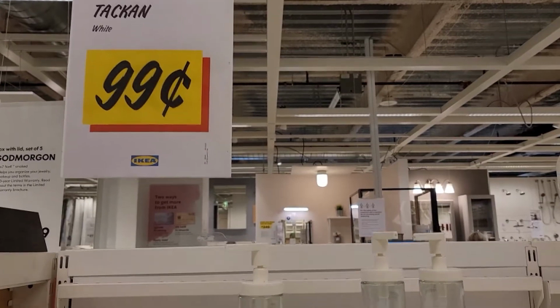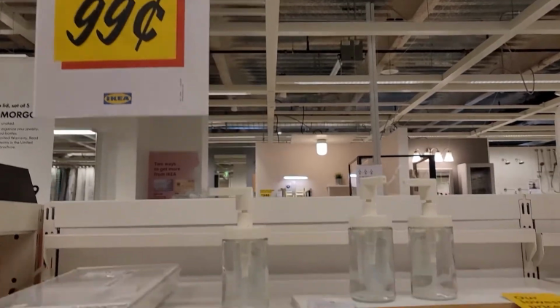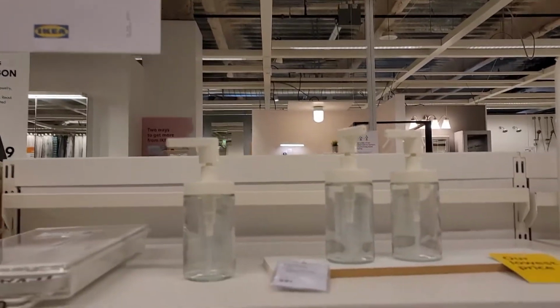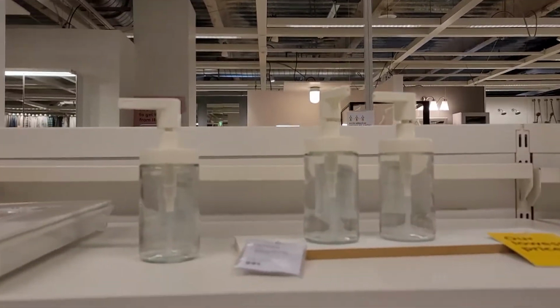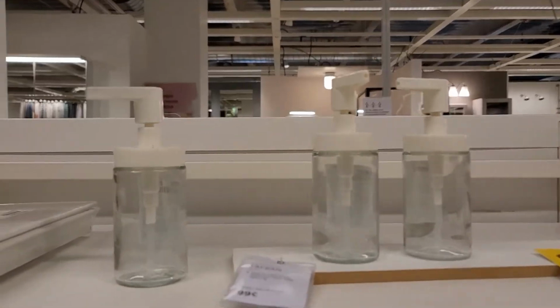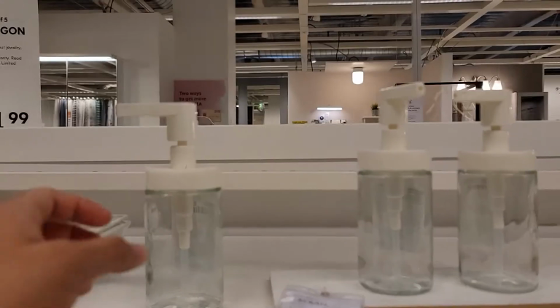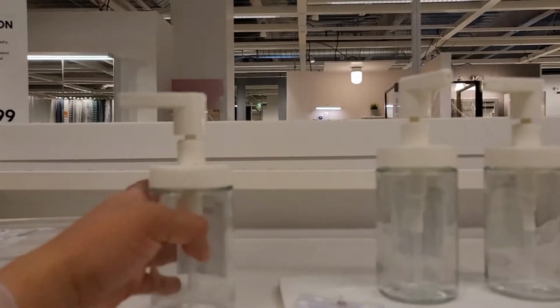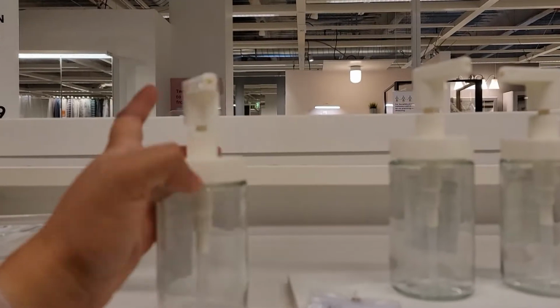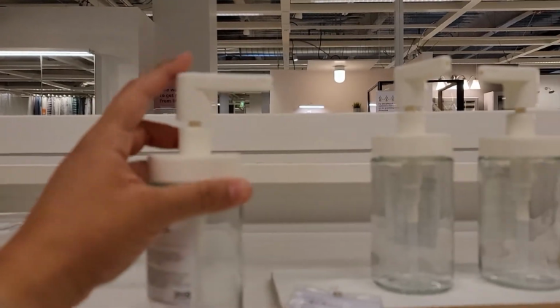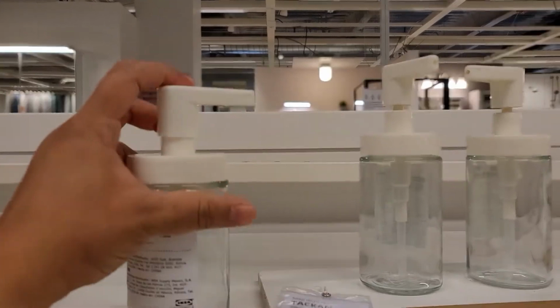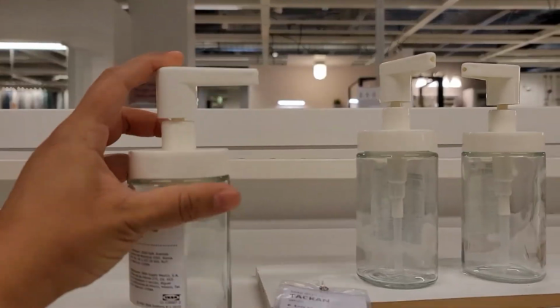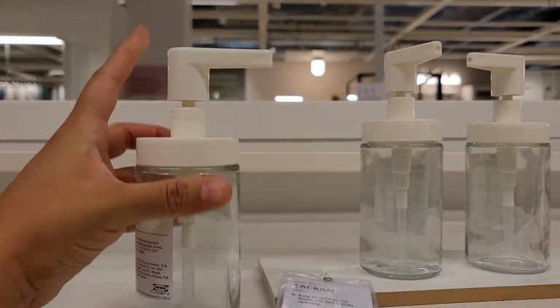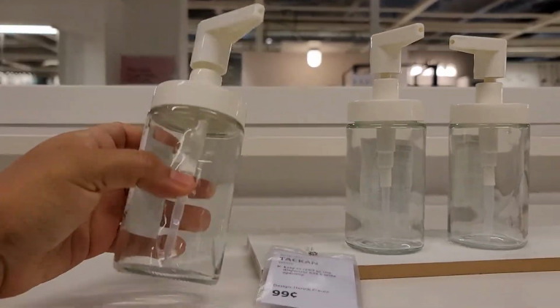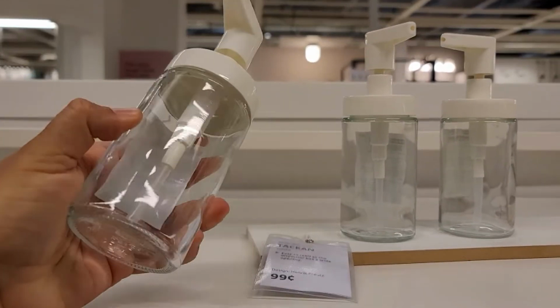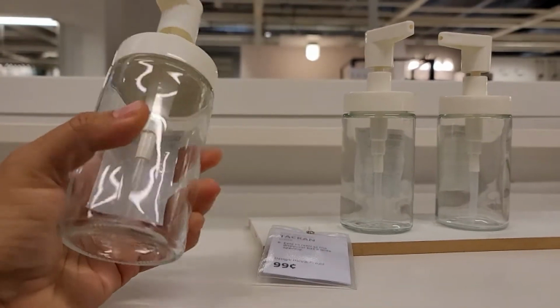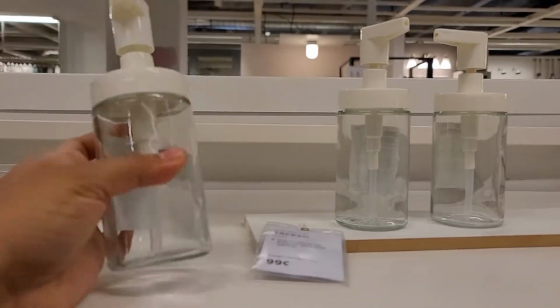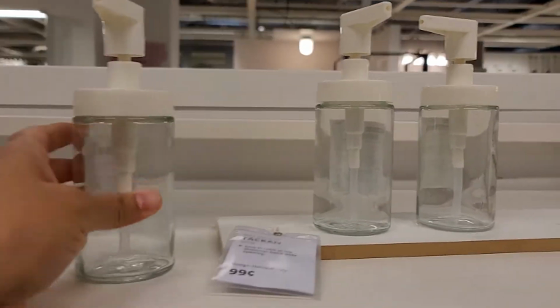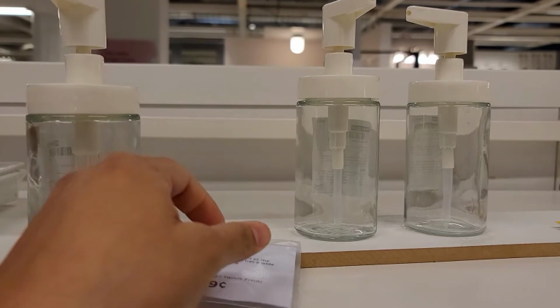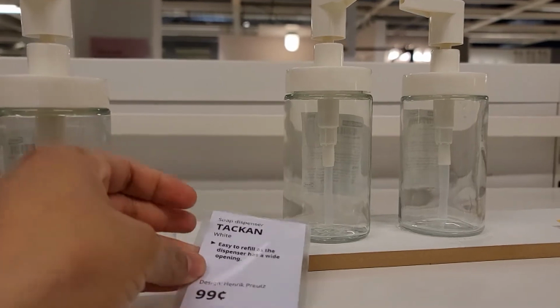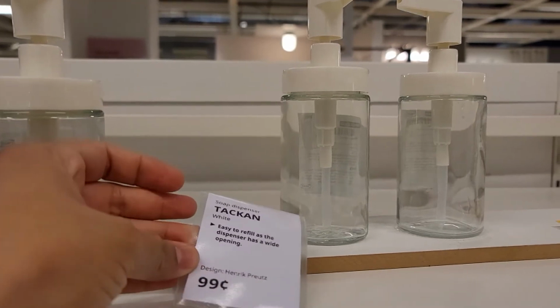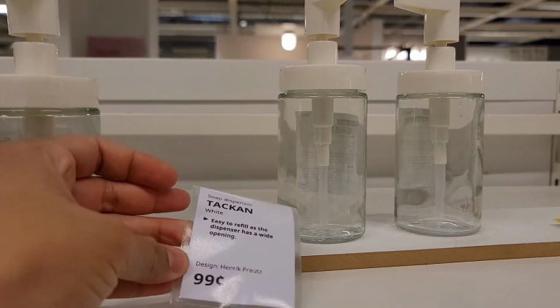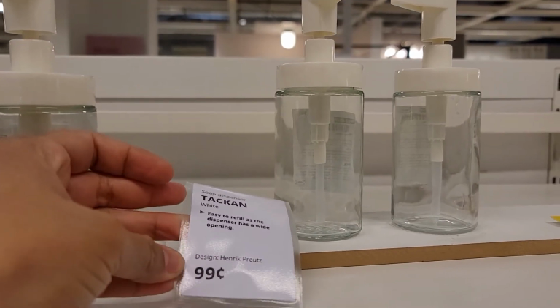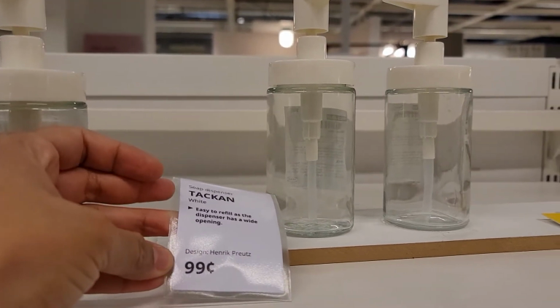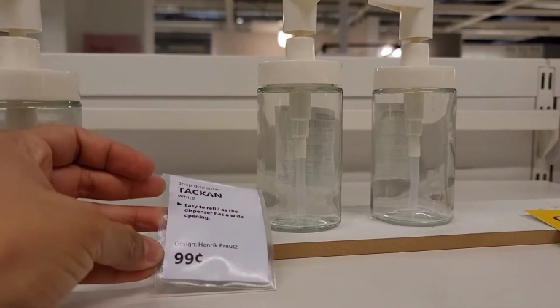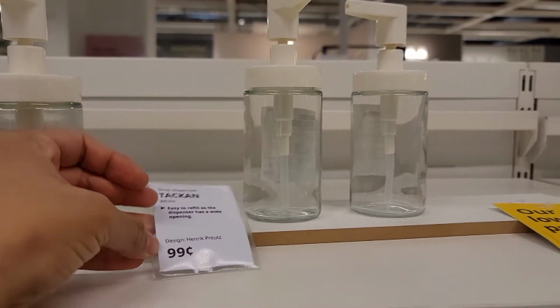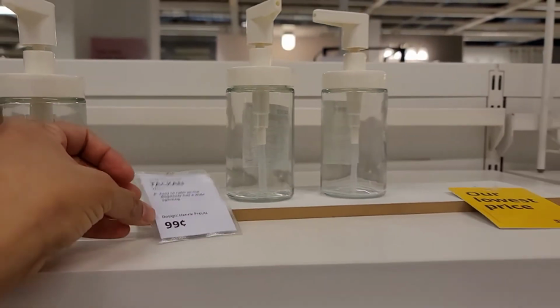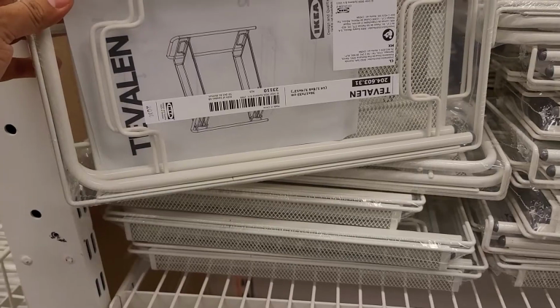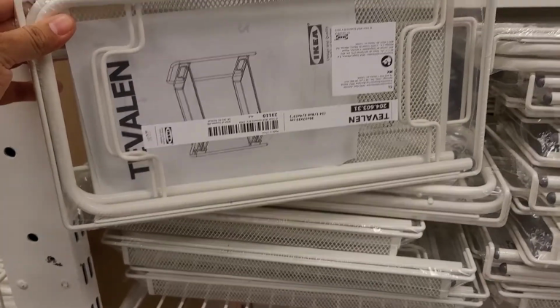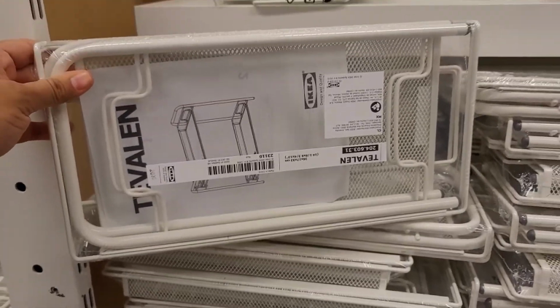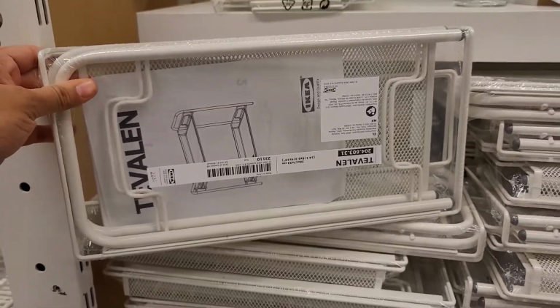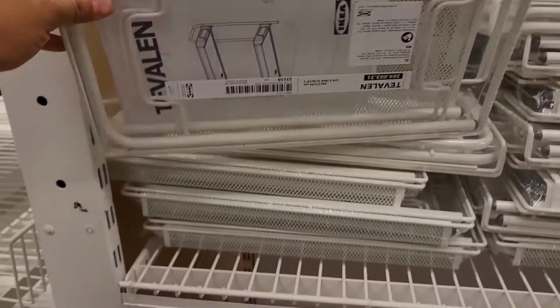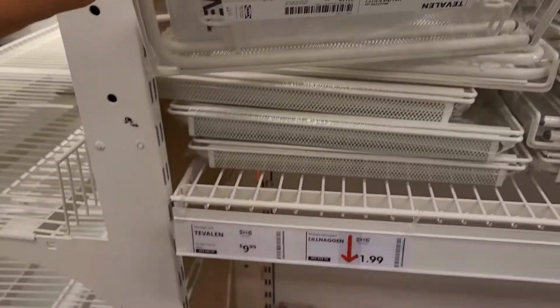You can also find $0.99 glassware soap dispensers, which is really good. They're actually better than the ones from Dollar Tree, because the pump on Dollar Tree ones tends to malfunction.